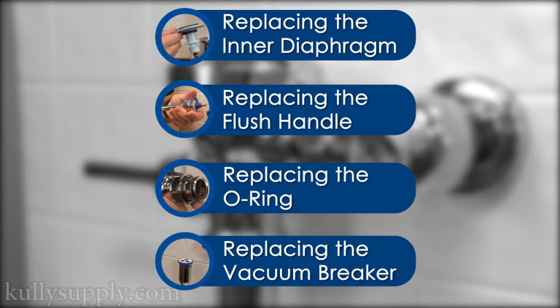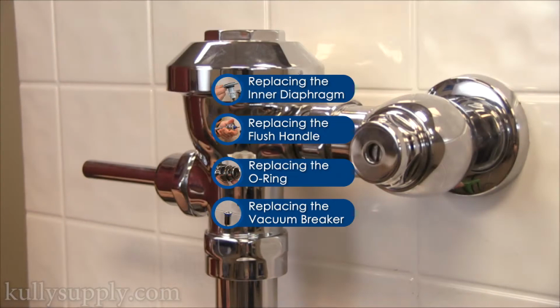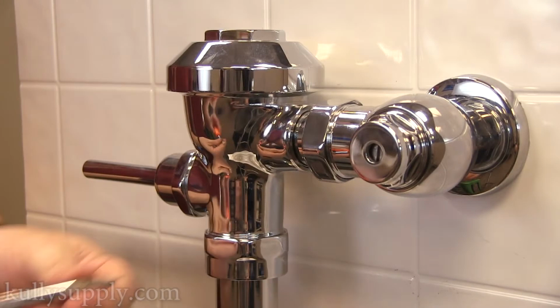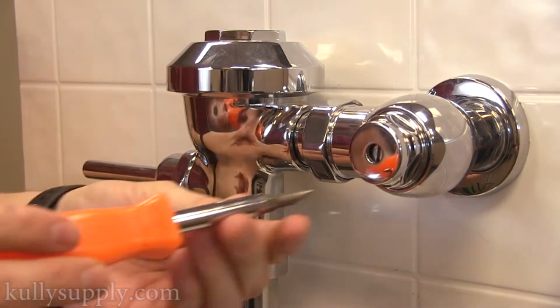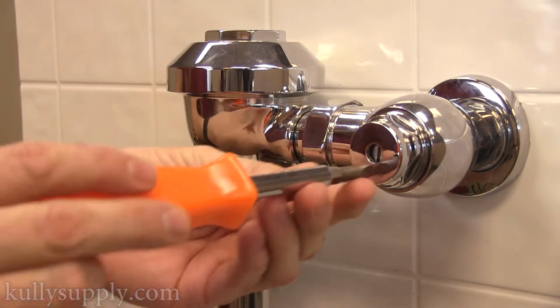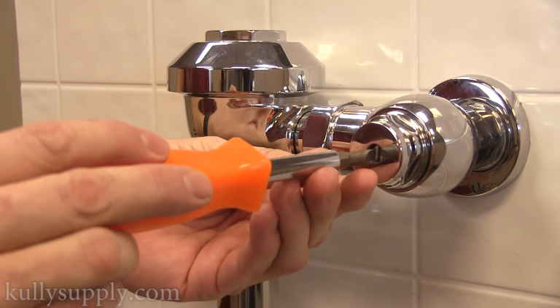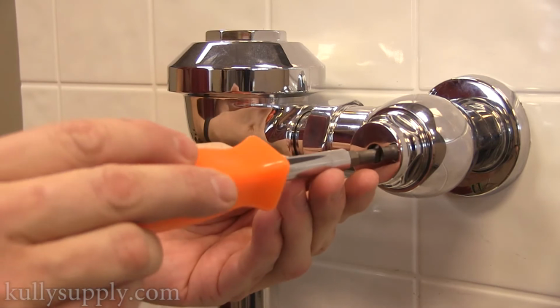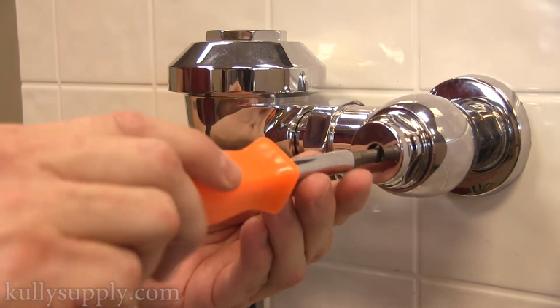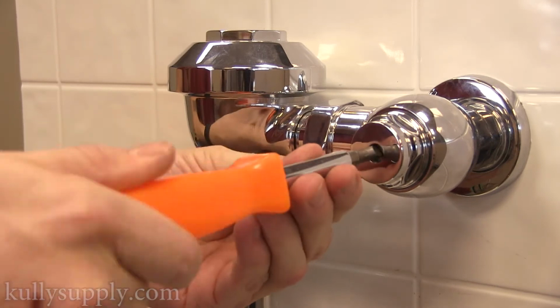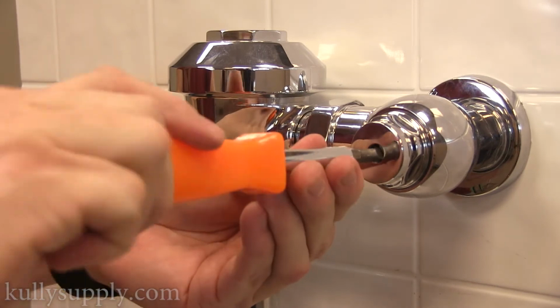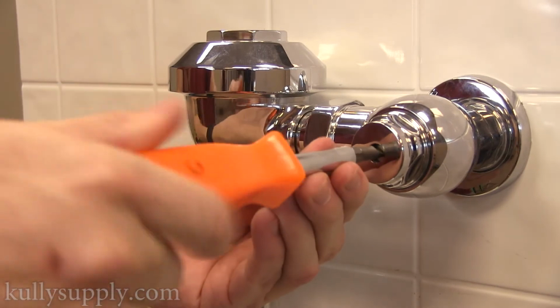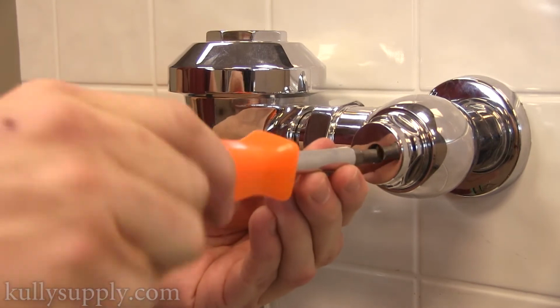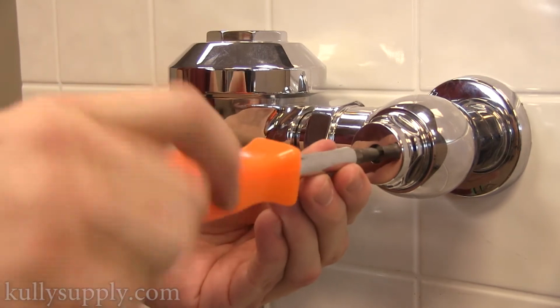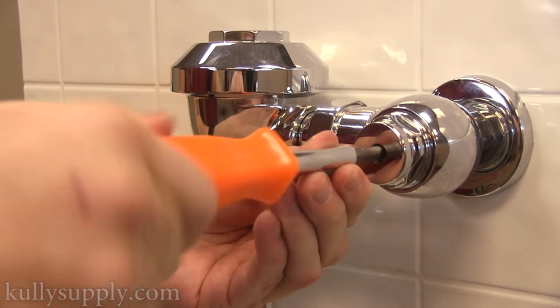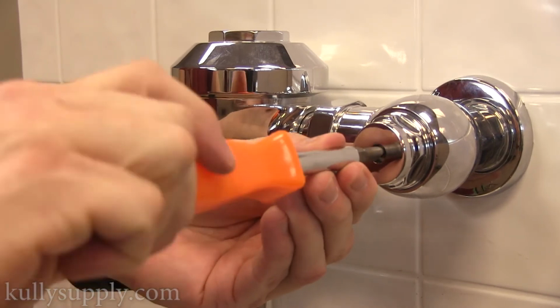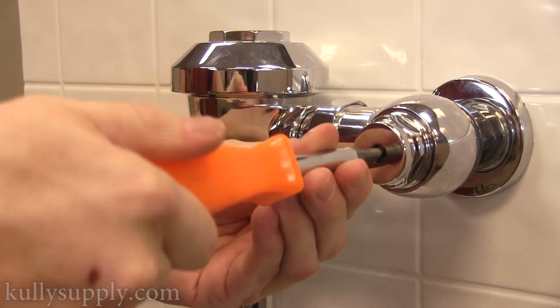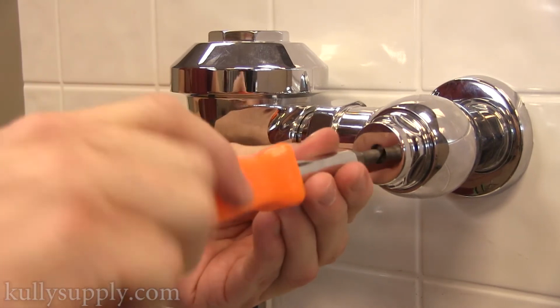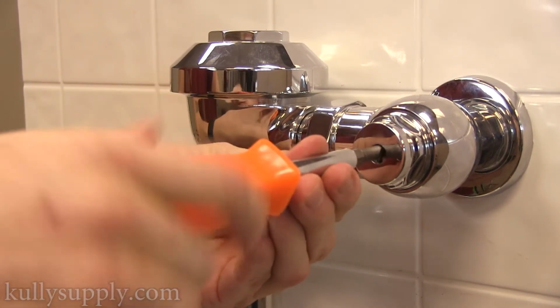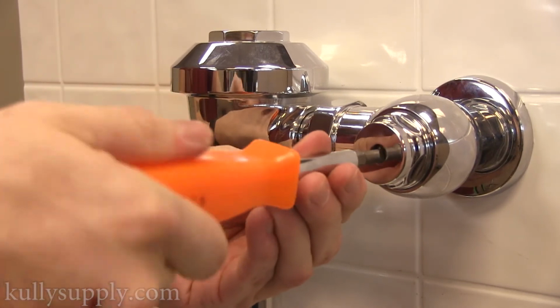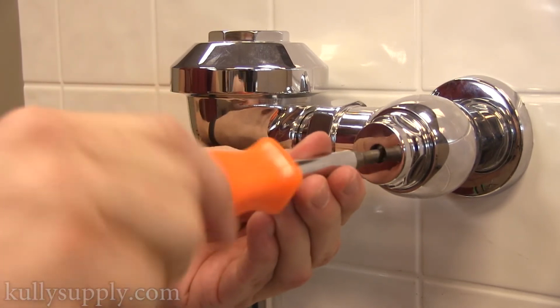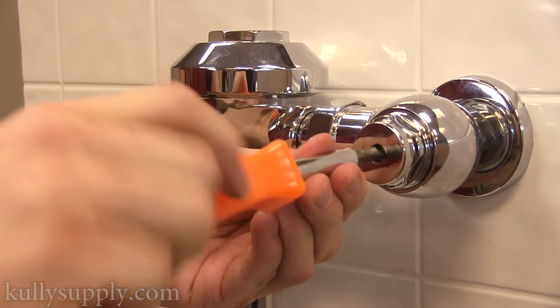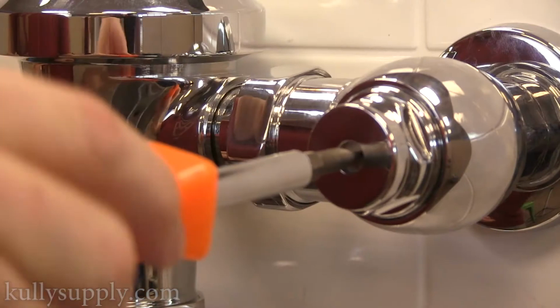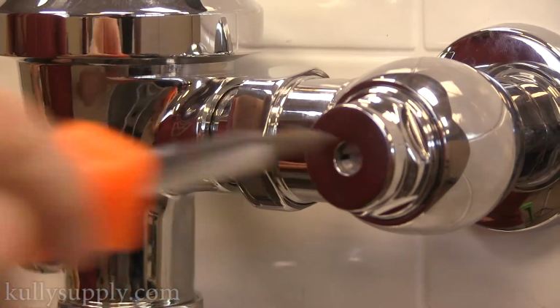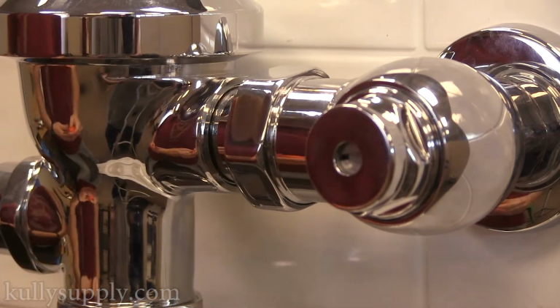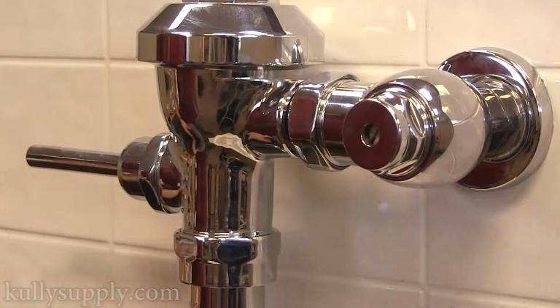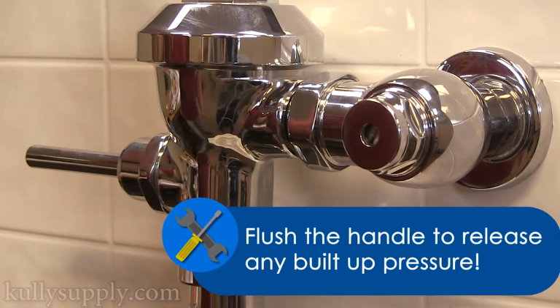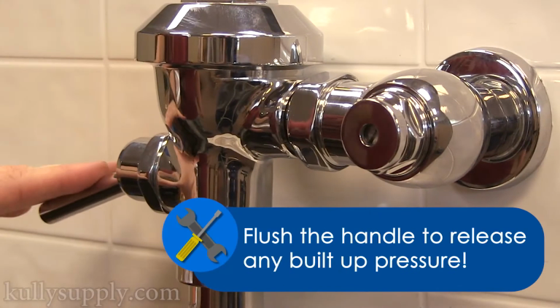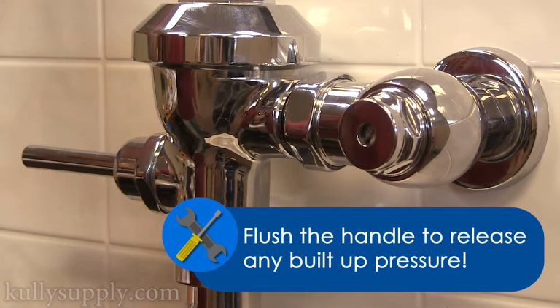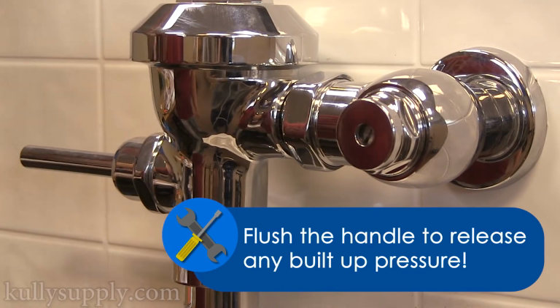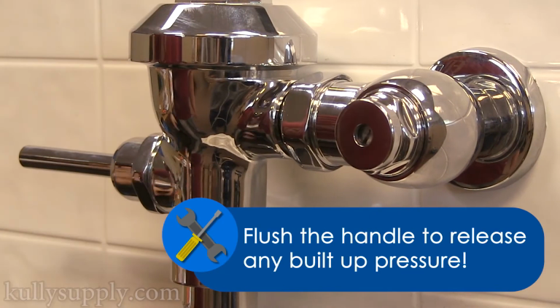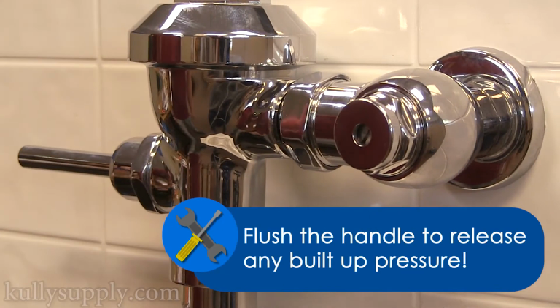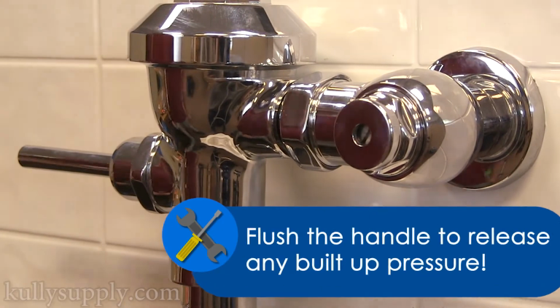First, make sure the water is turned off by turning the water shutoff valve clockwise with a flathead screwdriver. Just a quick tip: after shutting the water off, flush to release any built-up pressure.